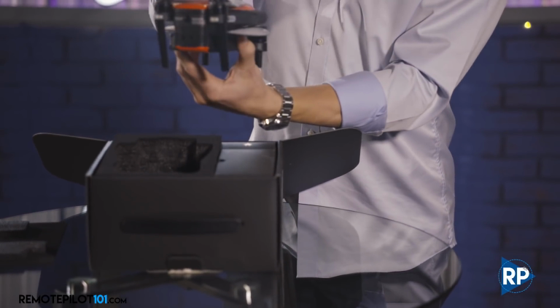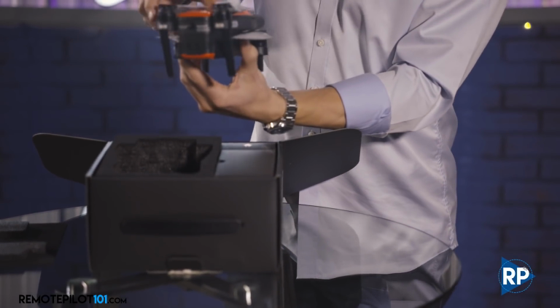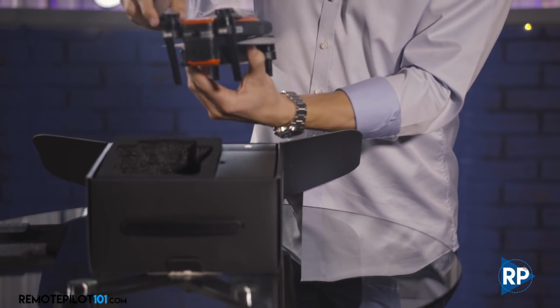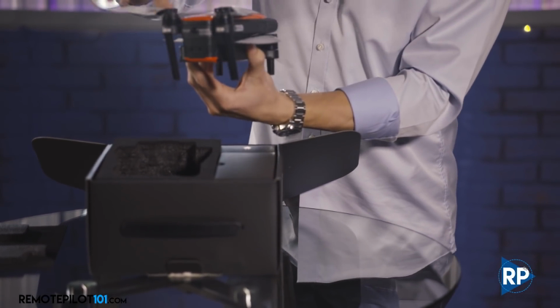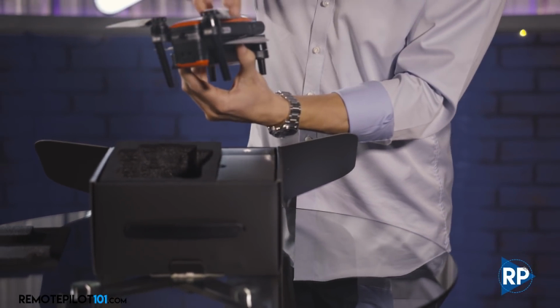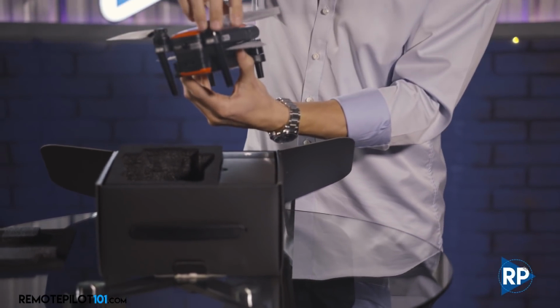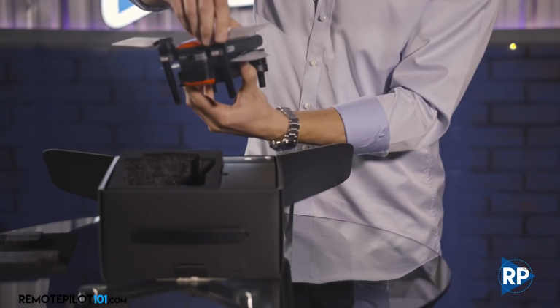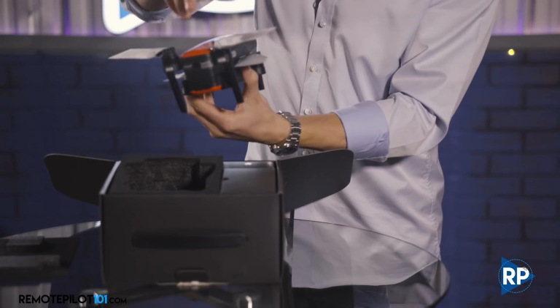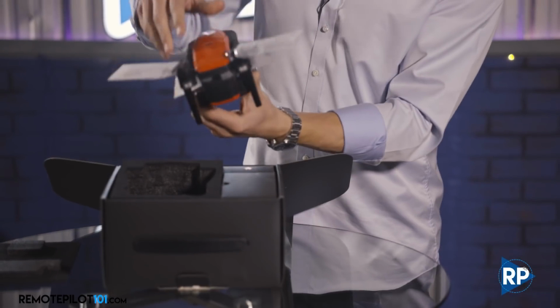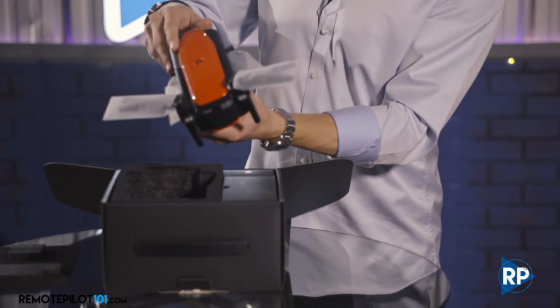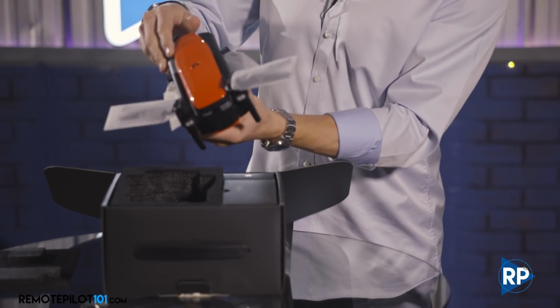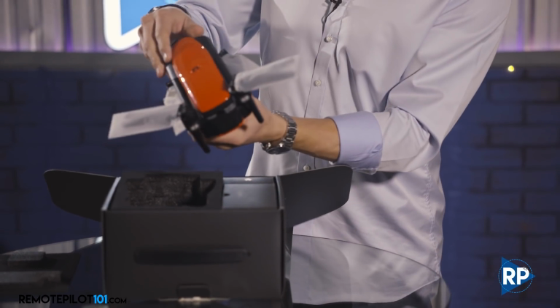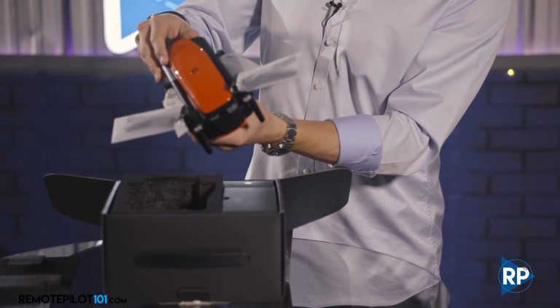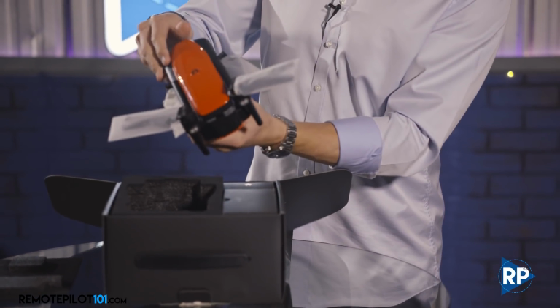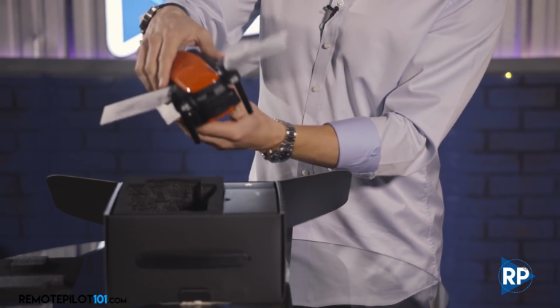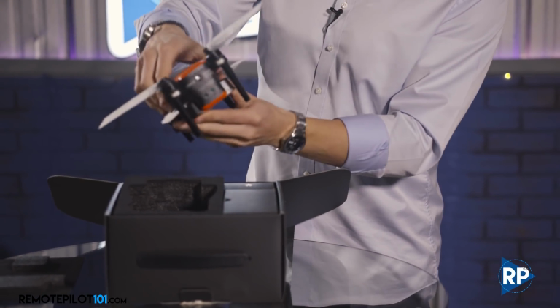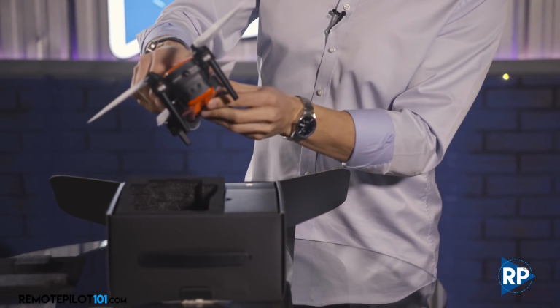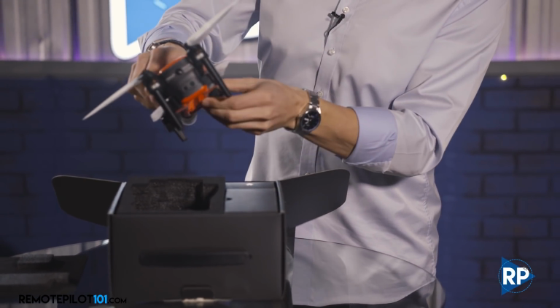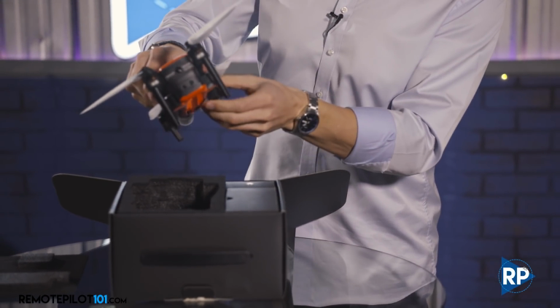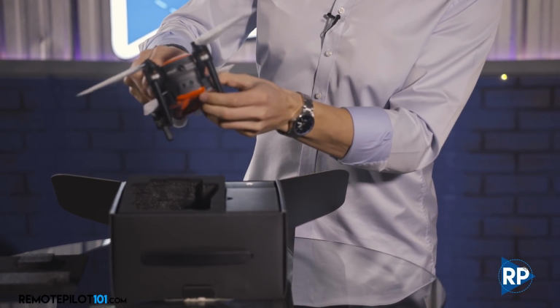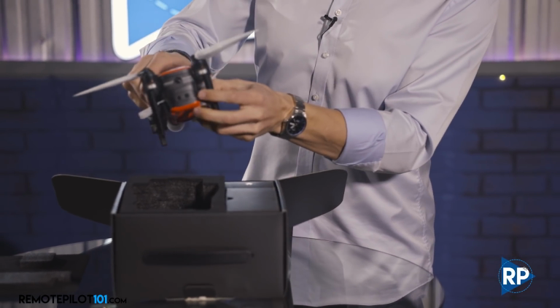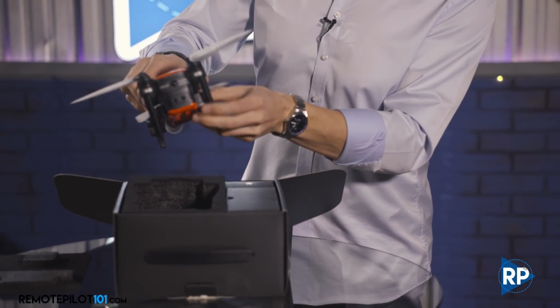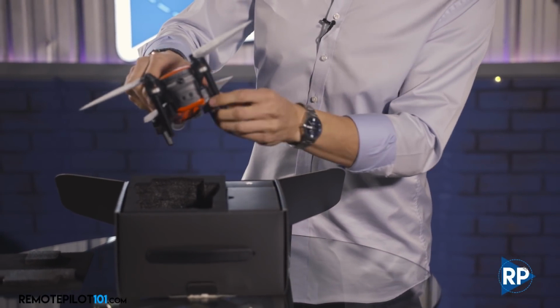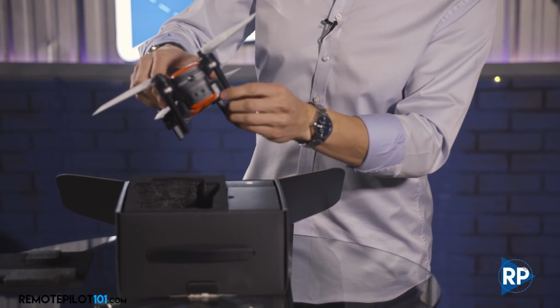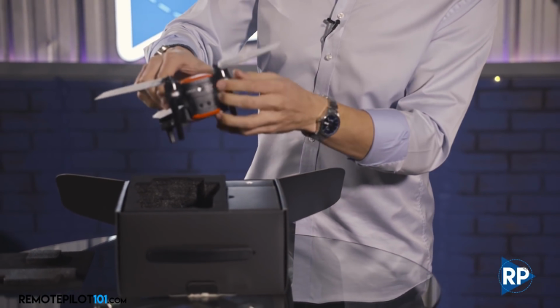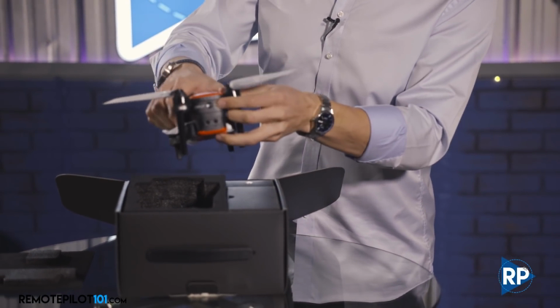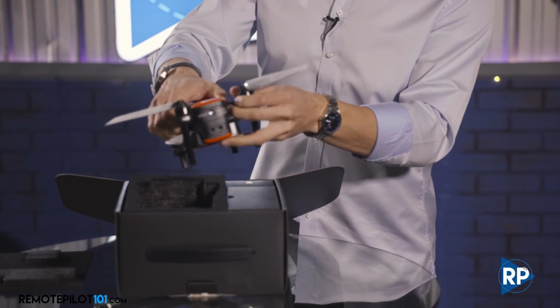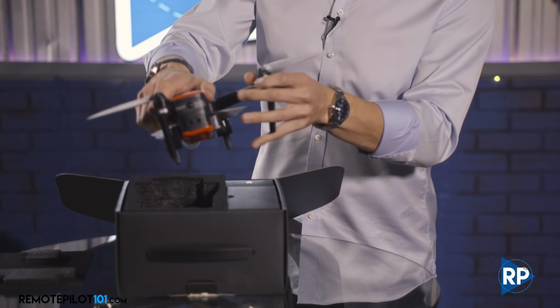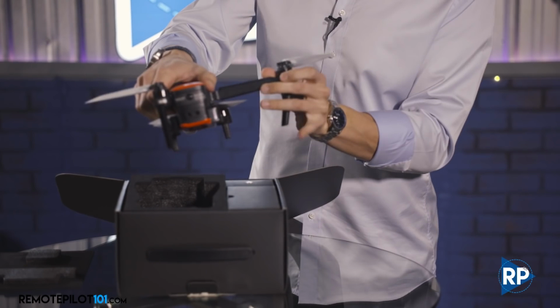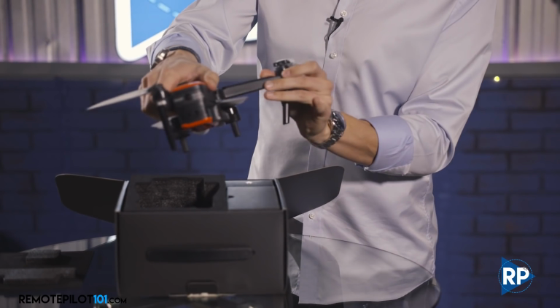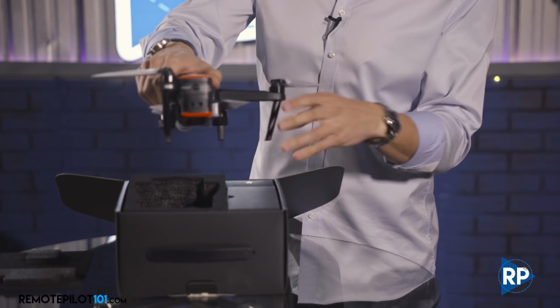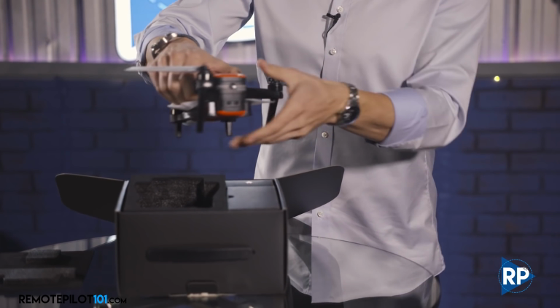First thing you'll notice is how solid it is — it is super heavy, in a good way. Very, very solid. Let's get it opened up.